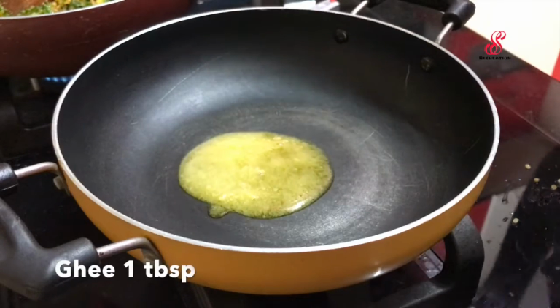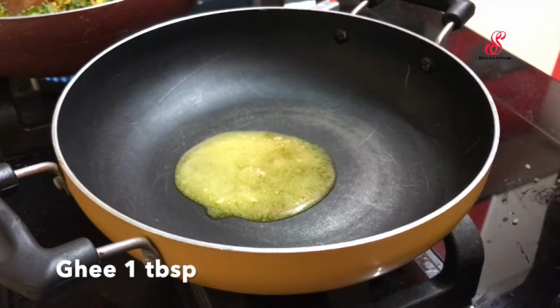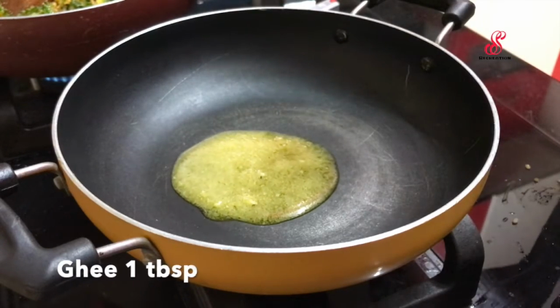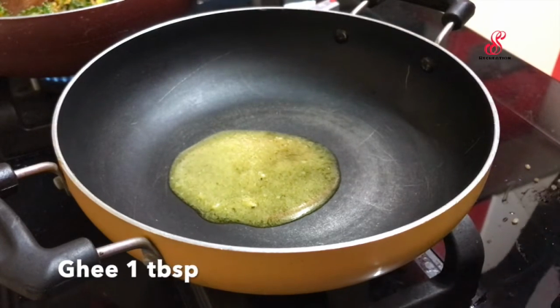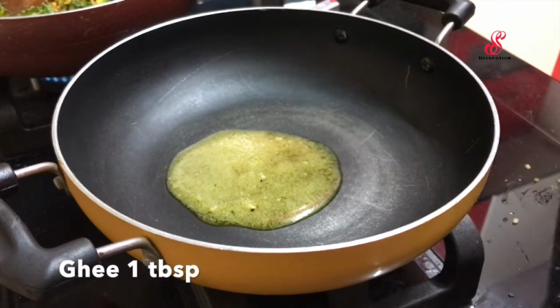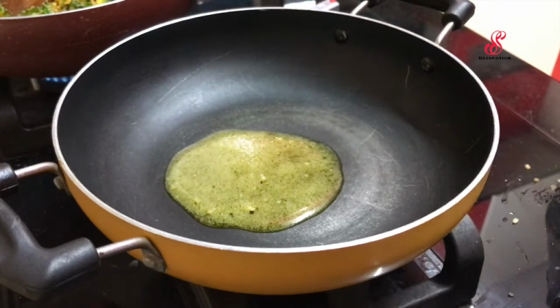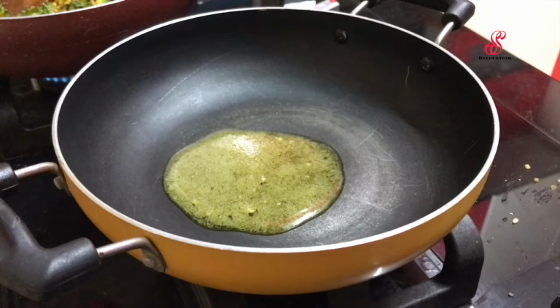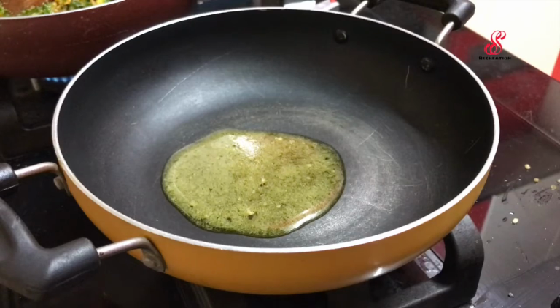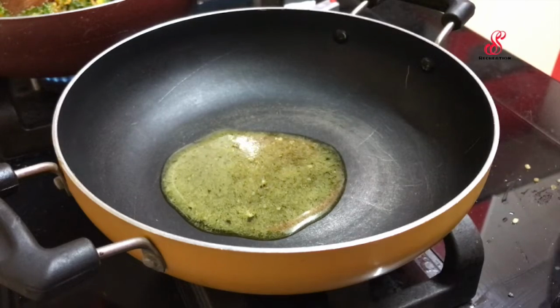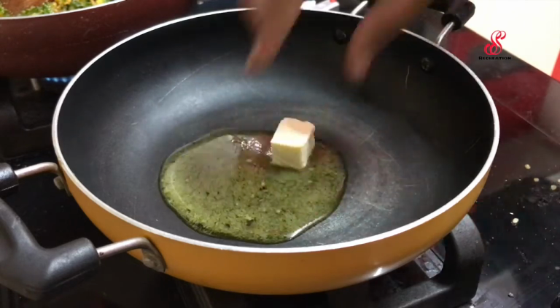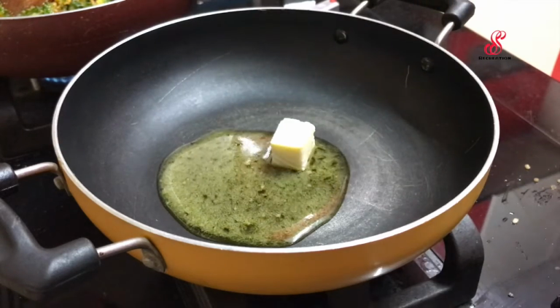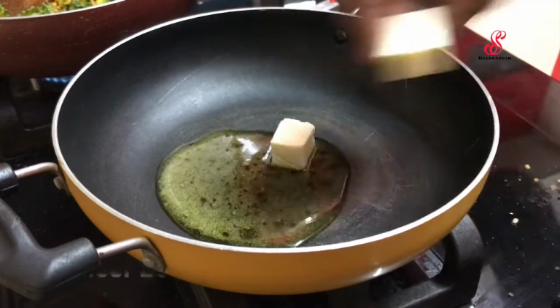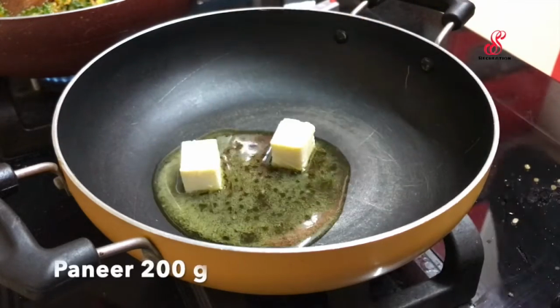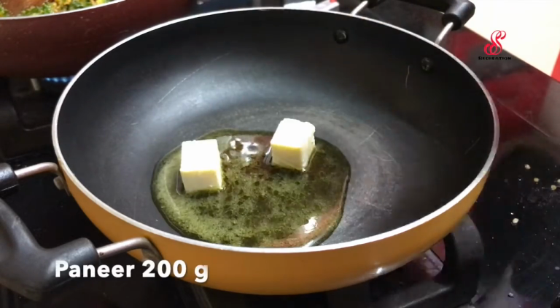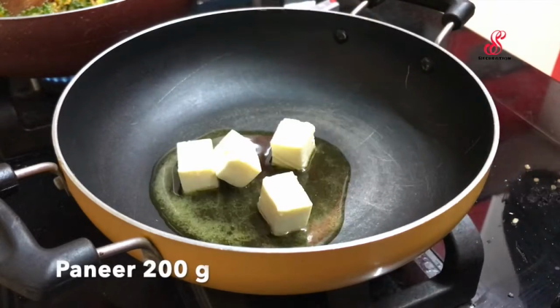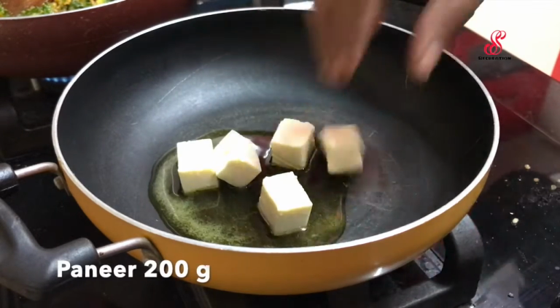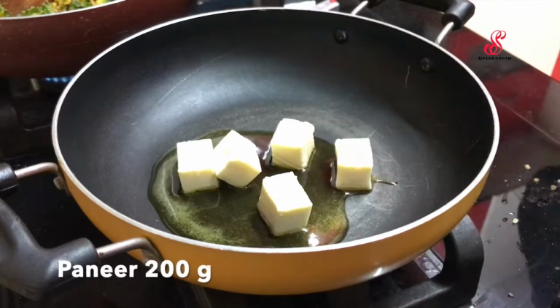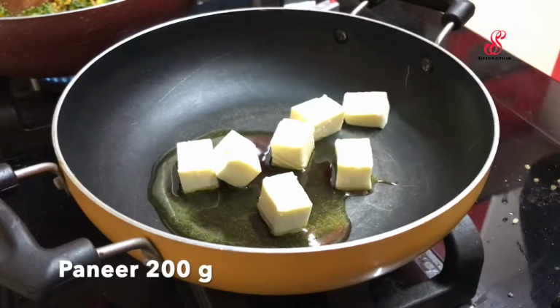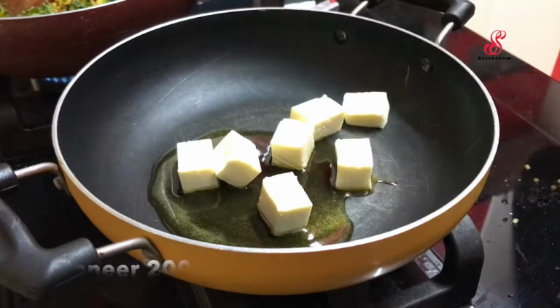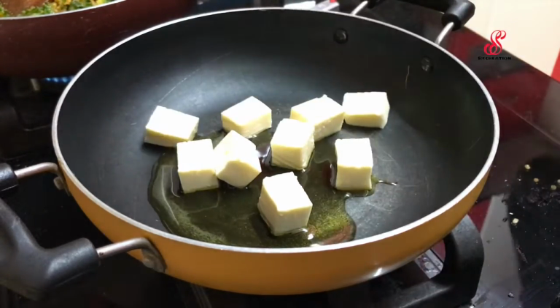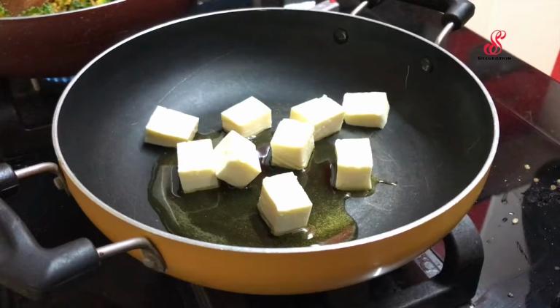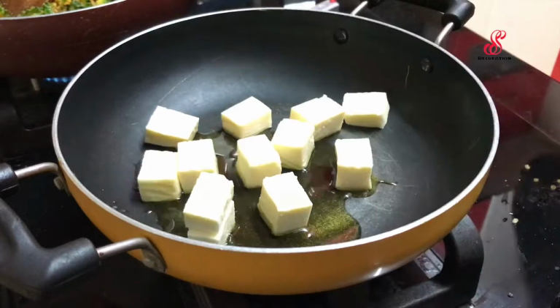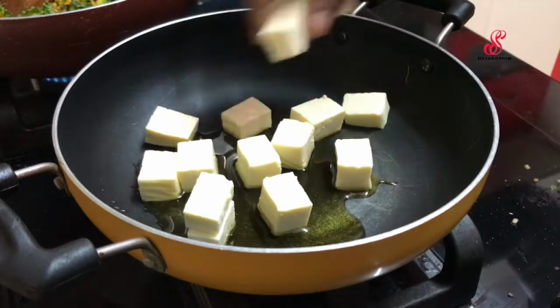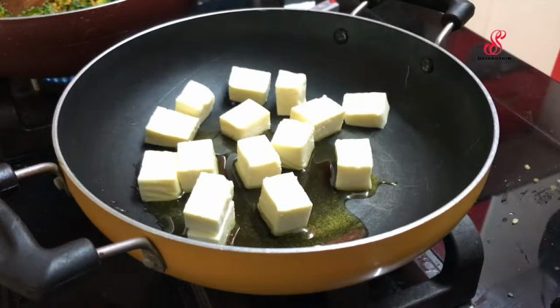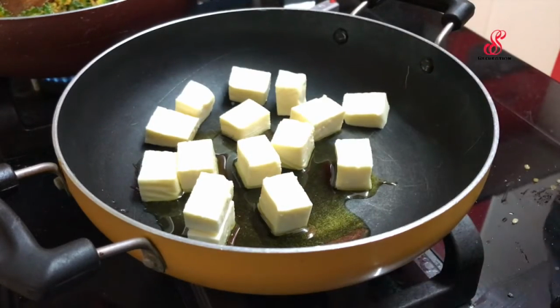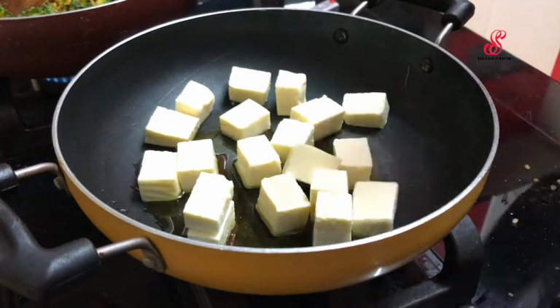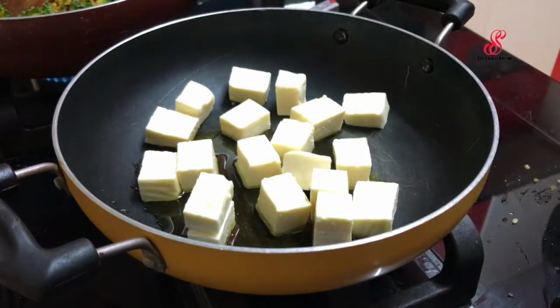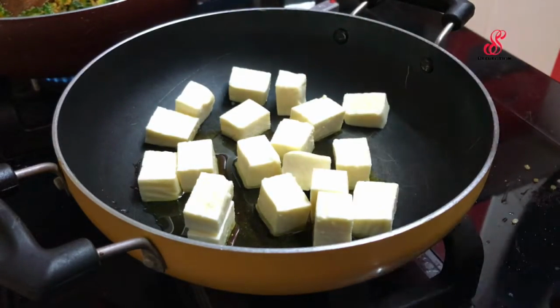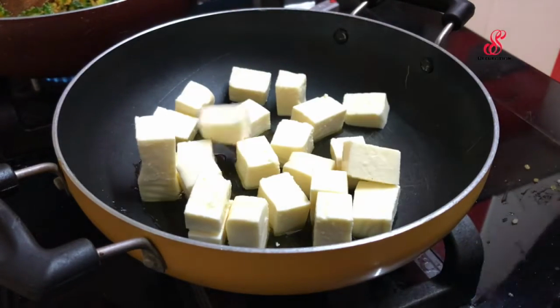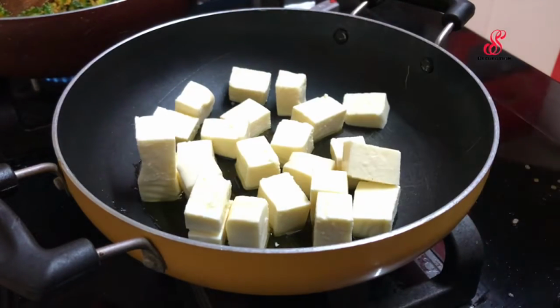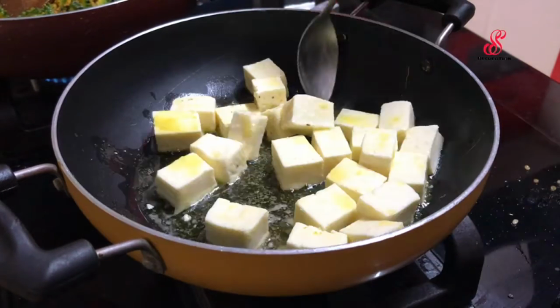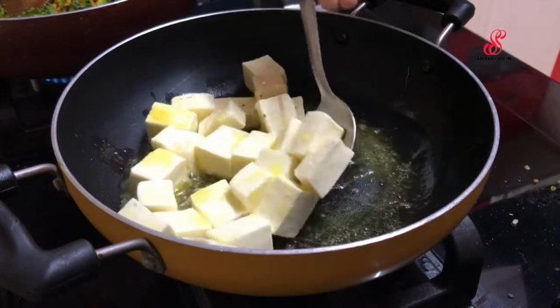I'm going to add a pan with a tablespoon. I'm going to add paneer in cube size. I'm going to add 200 grams of paneer. First, I'm going to fry the paneer.